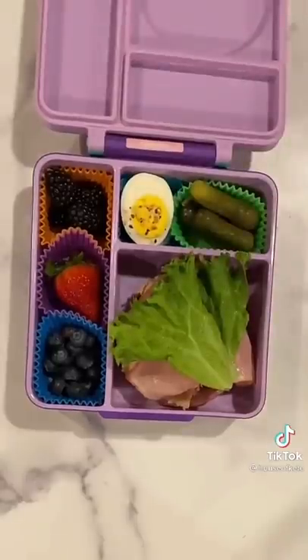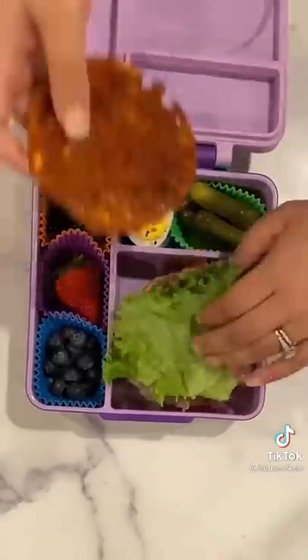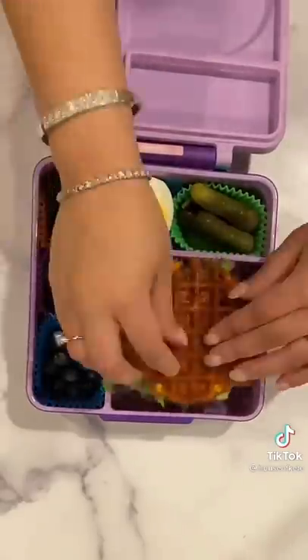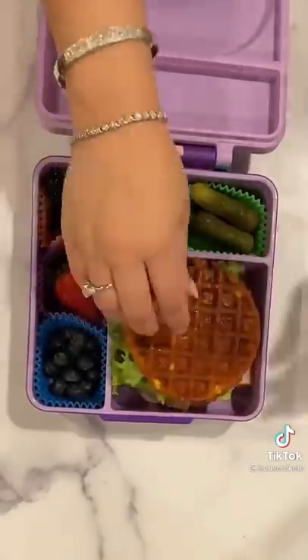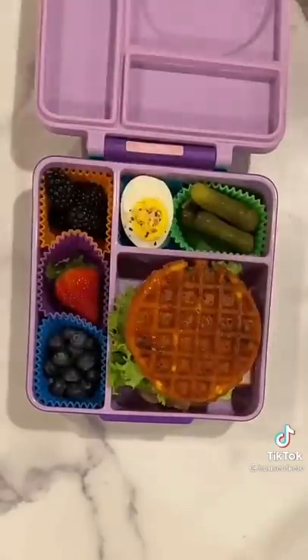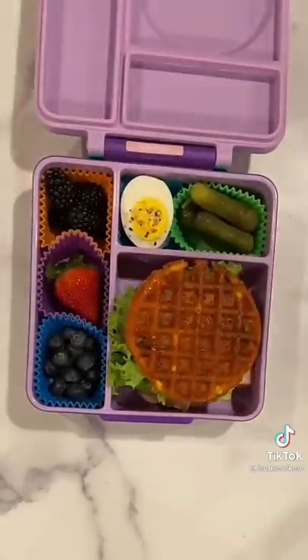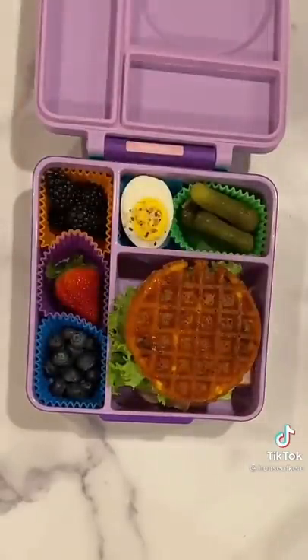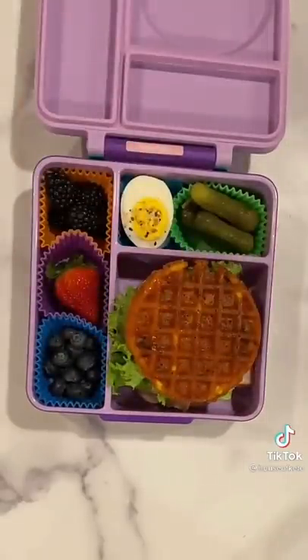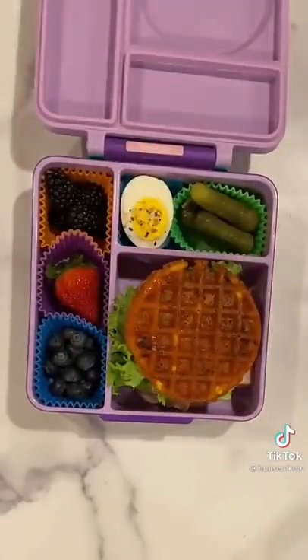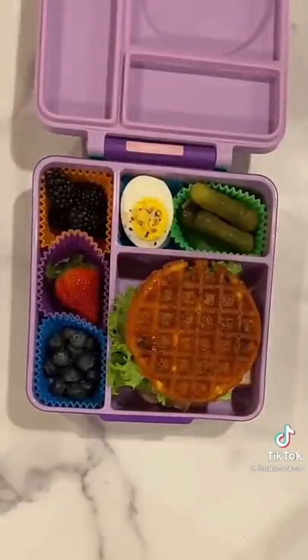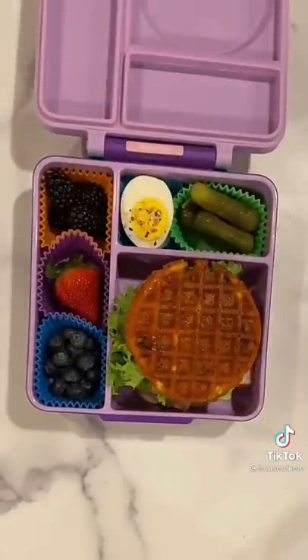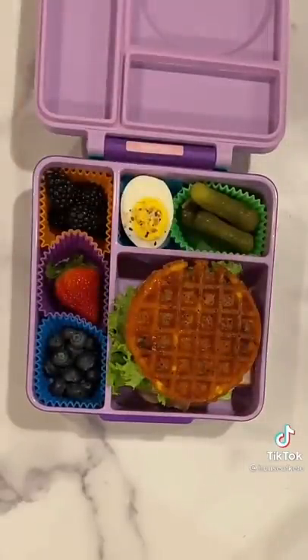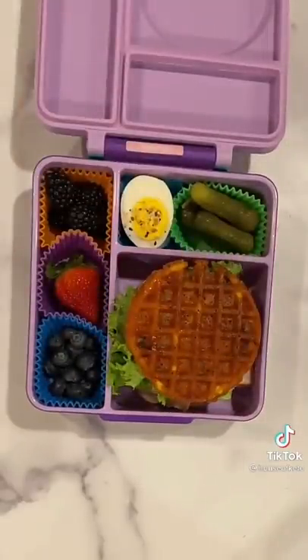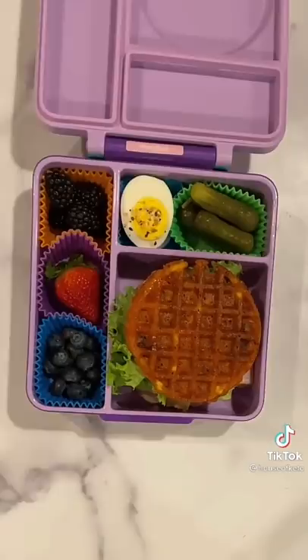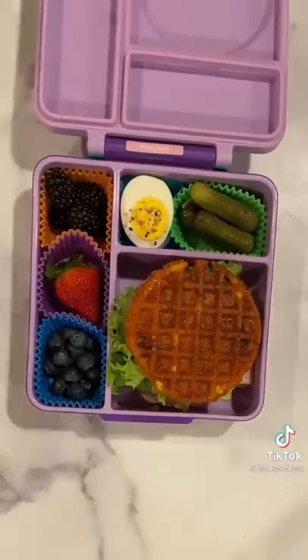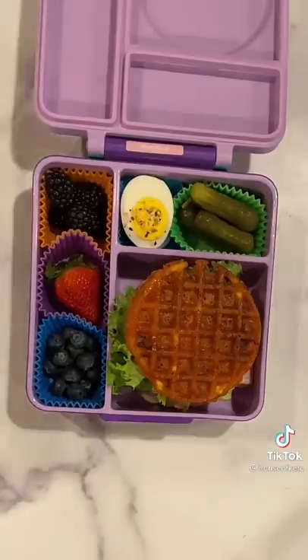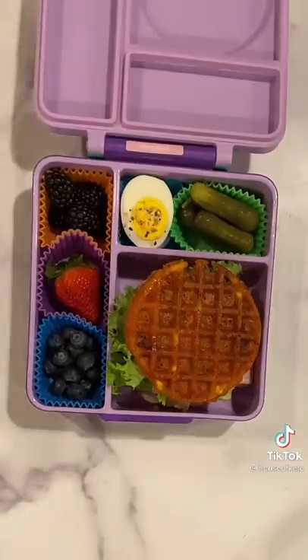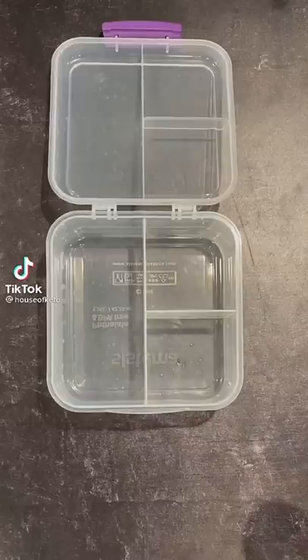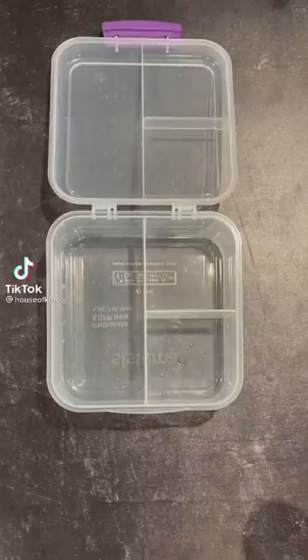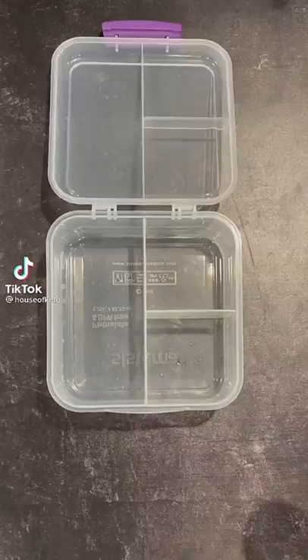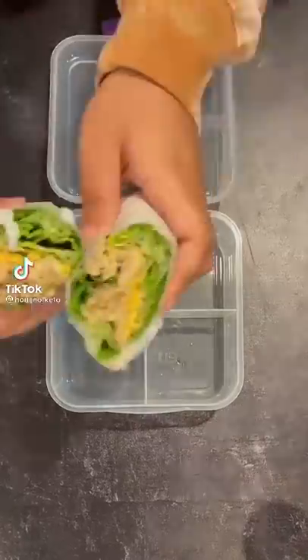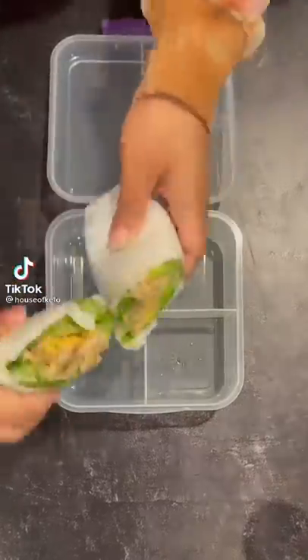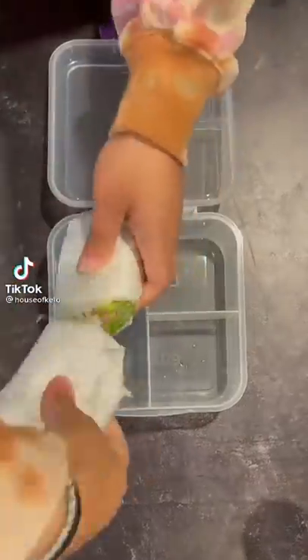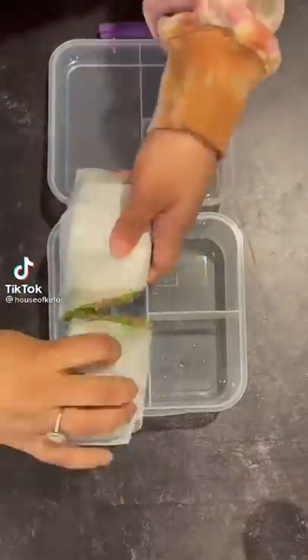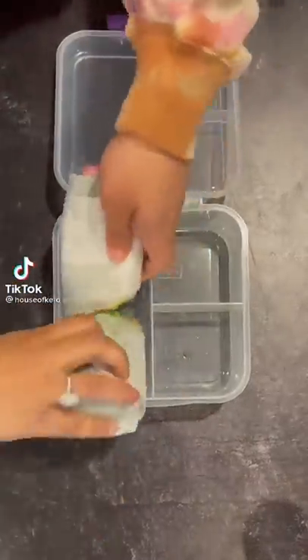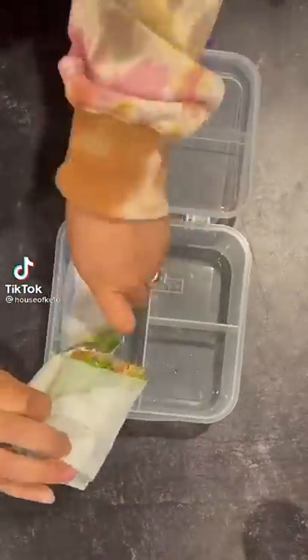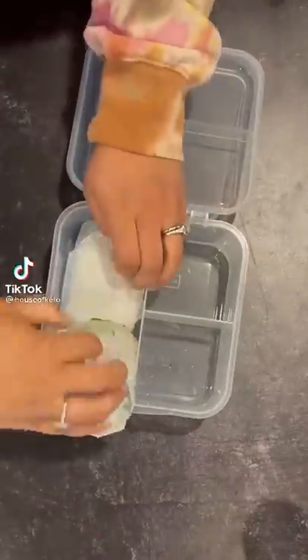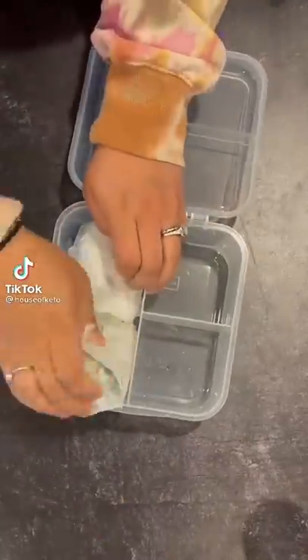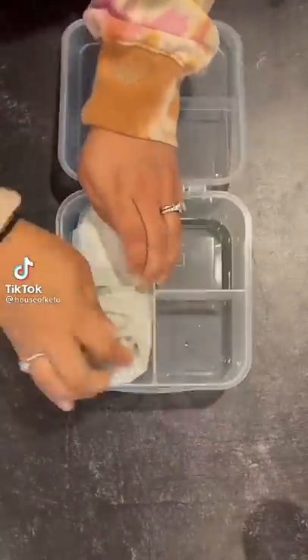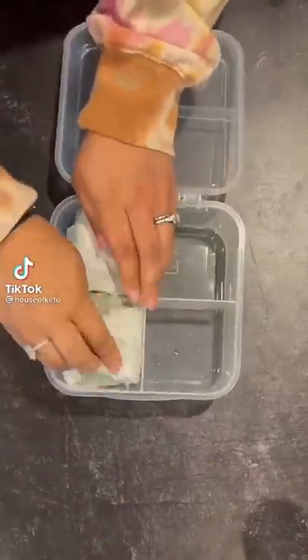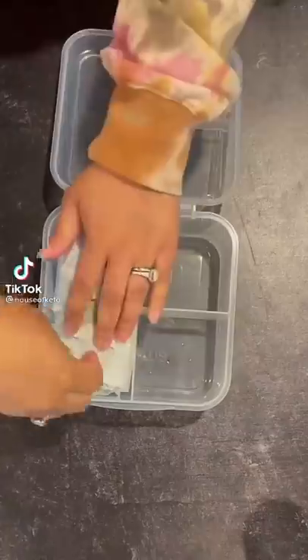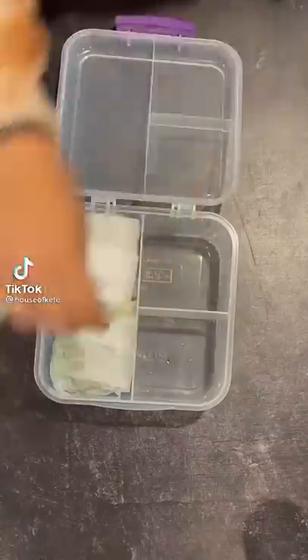A little bit of lettuce, then topped it with another chaffle, and that is her lunch — my 11-year-old daughter's keto lunchbox. Here's what I packed her for lunch today: she has a lettuce wrap with some shredded chicken, cilantro lime crema sauce, and some shredded cheddar cheese.